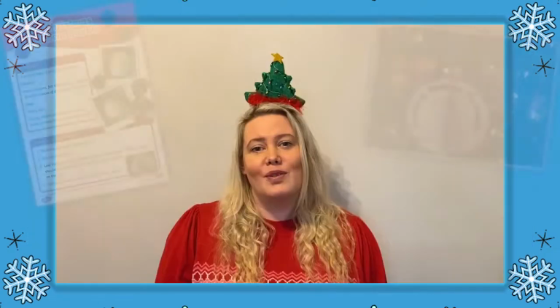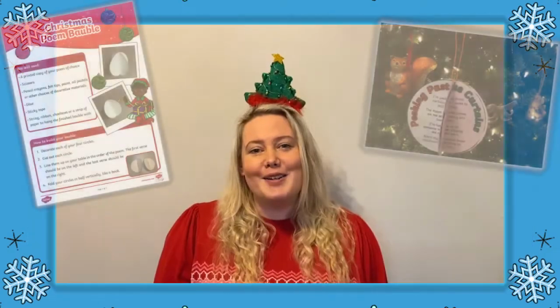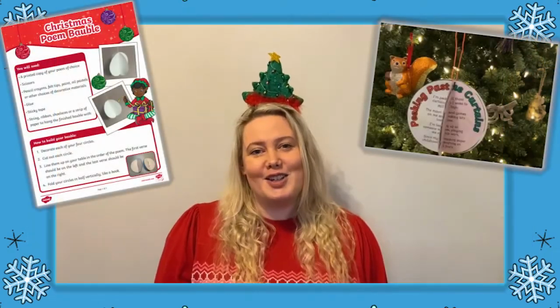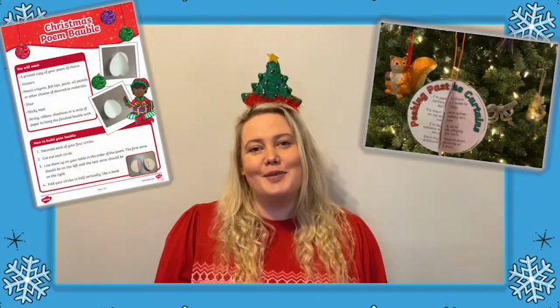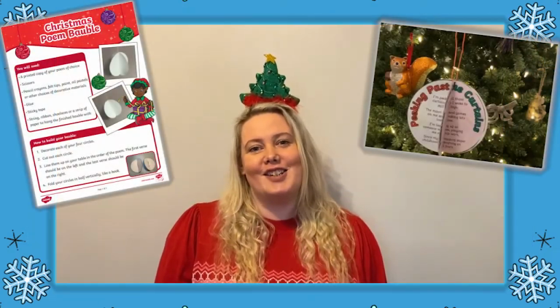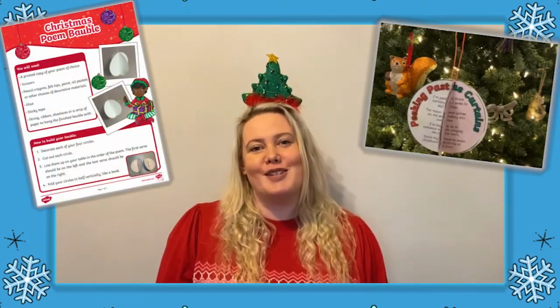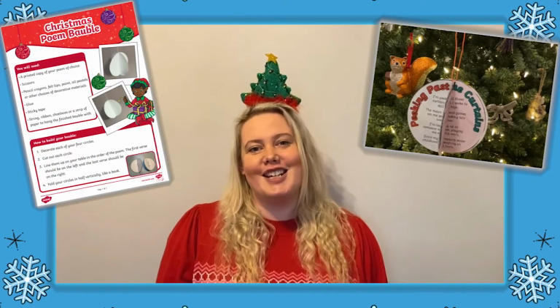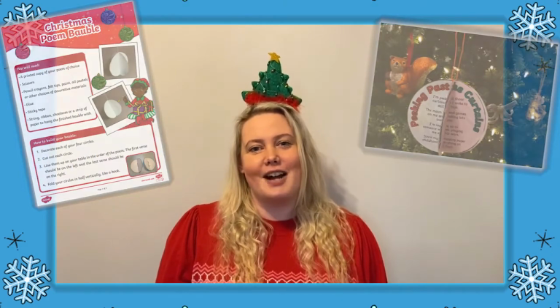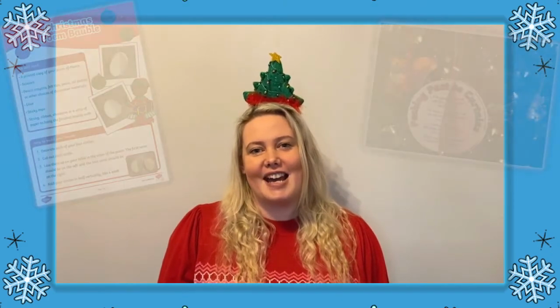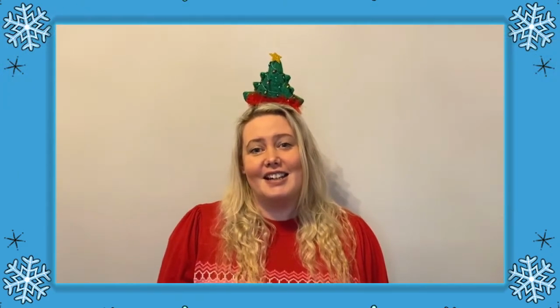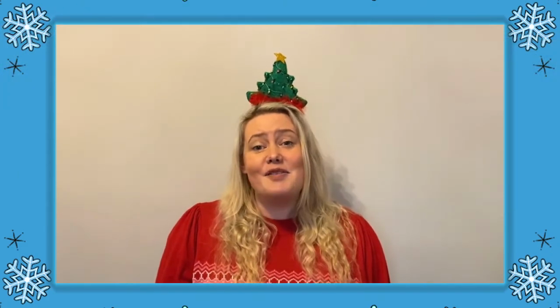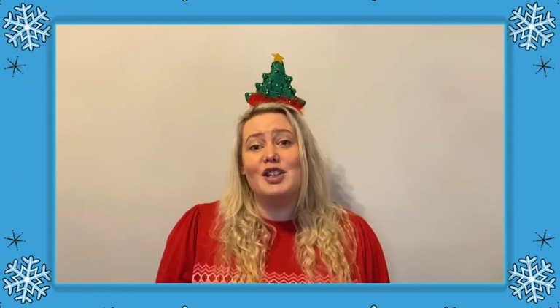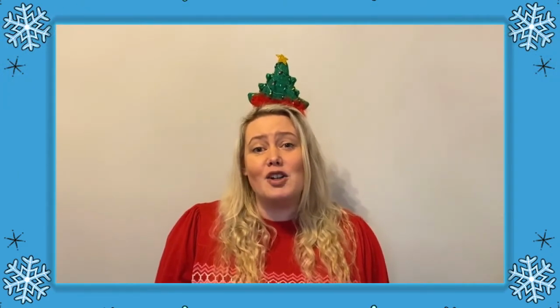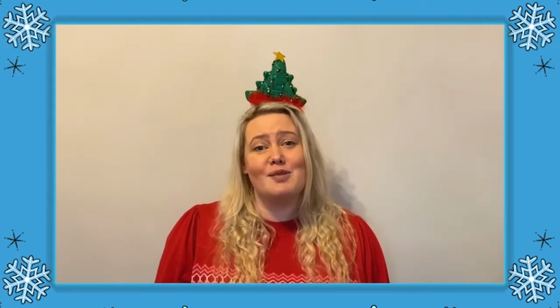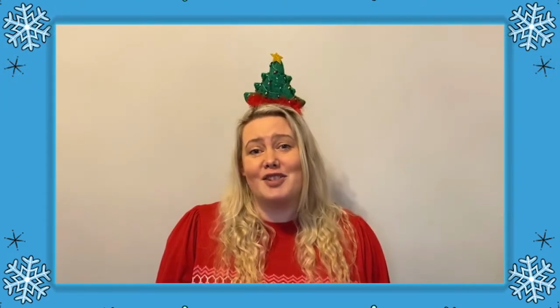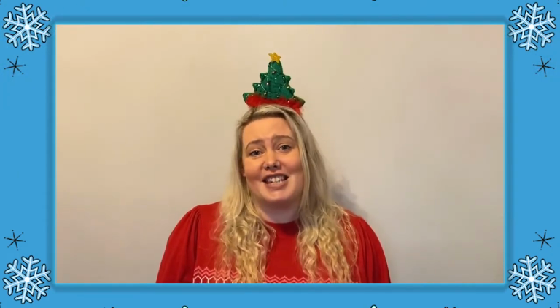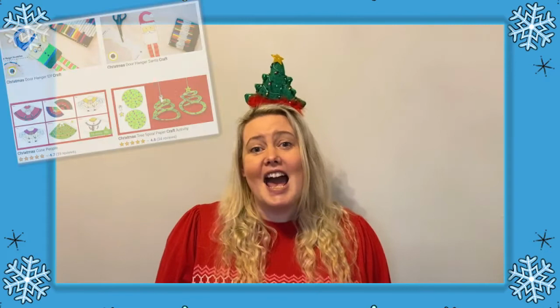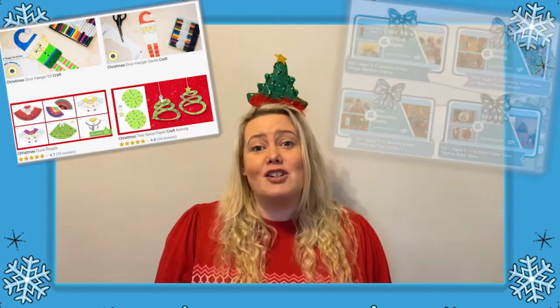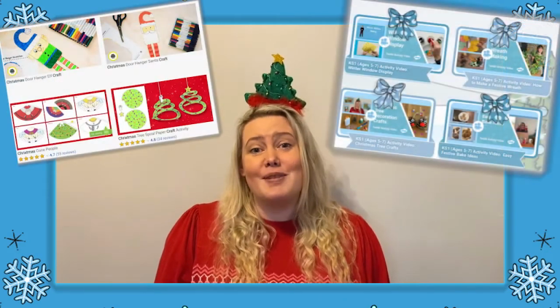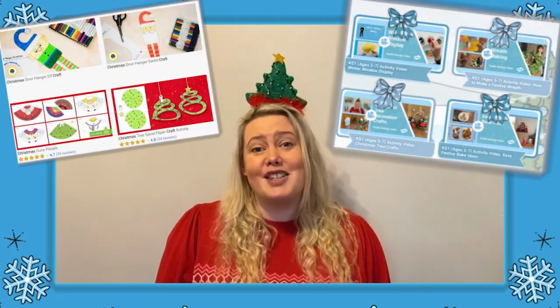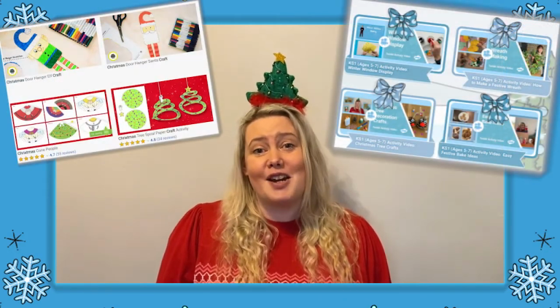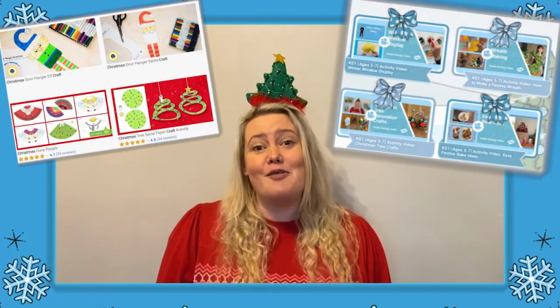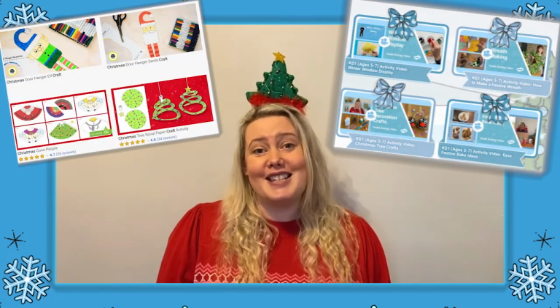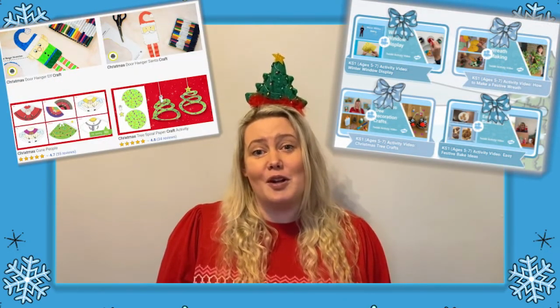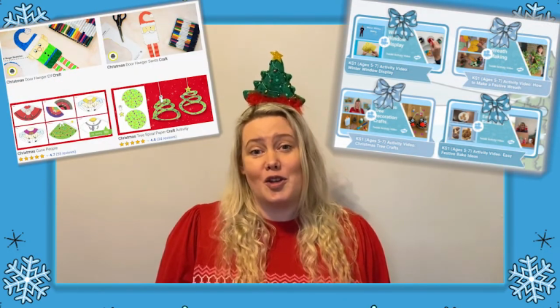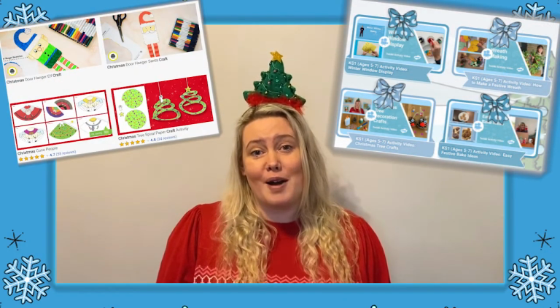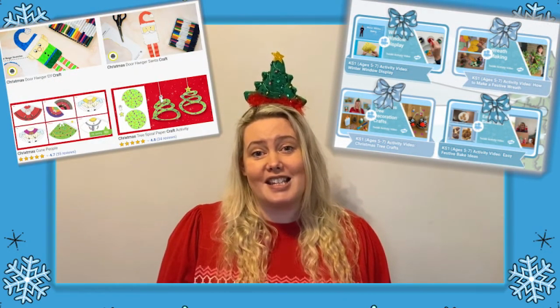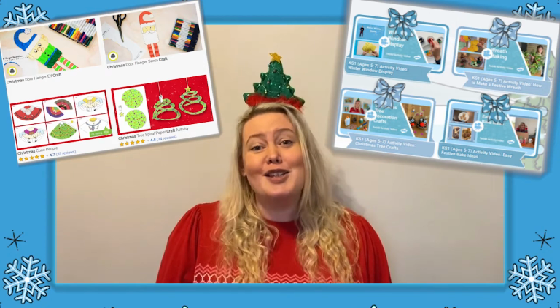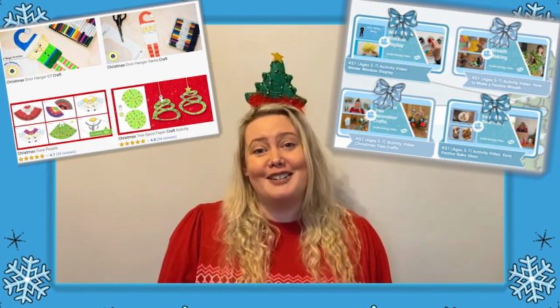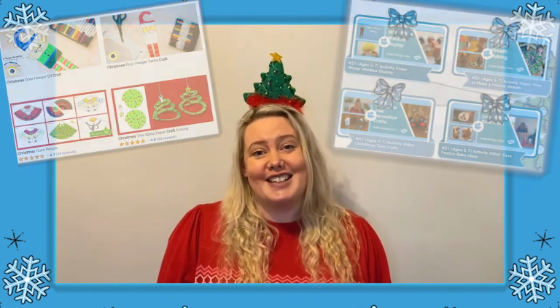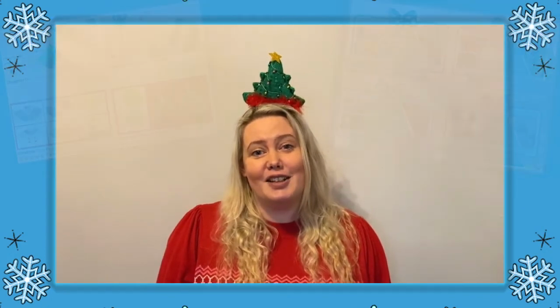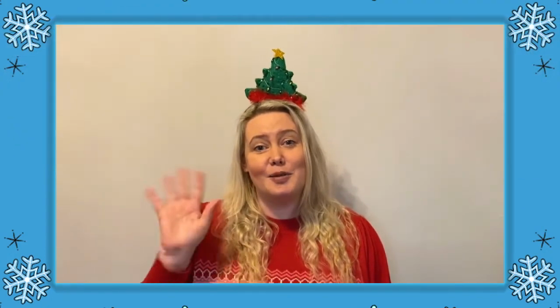I hope you enjoyed completing this Christmas decoration craft today. If so, there are lots more Christmas craft activities and Christmas activity videos available to download on the Twinkle website, so why not go and take a look. Goodbye!